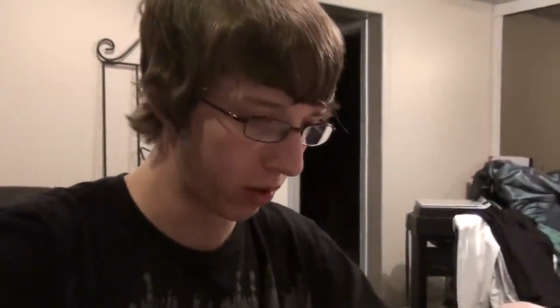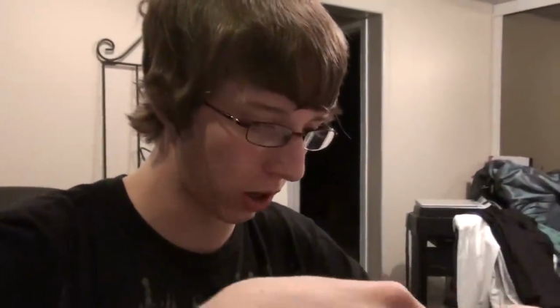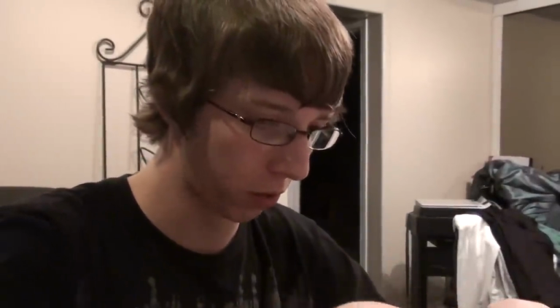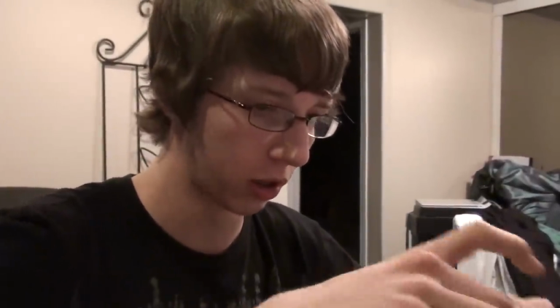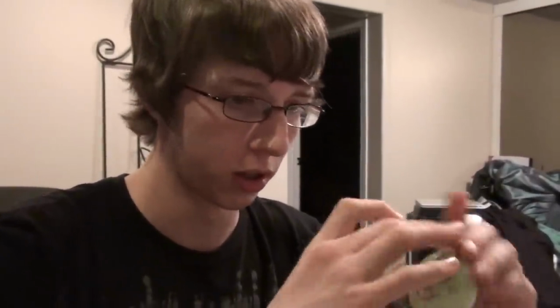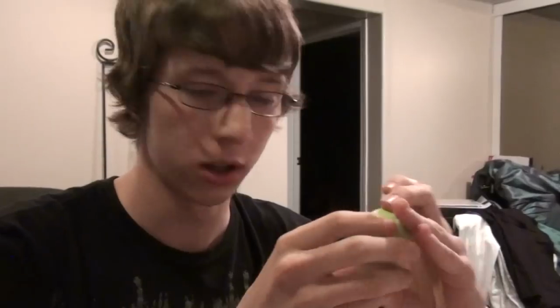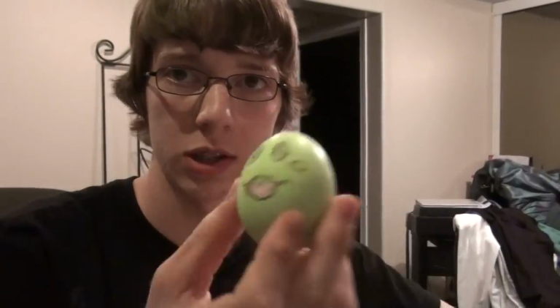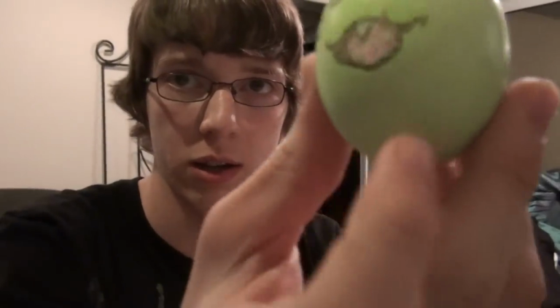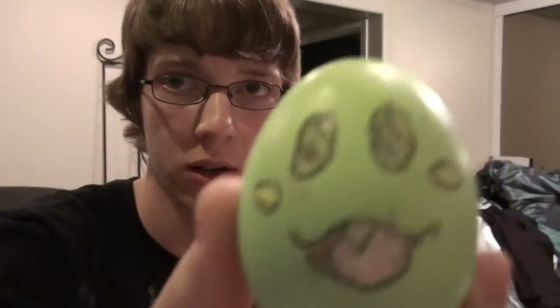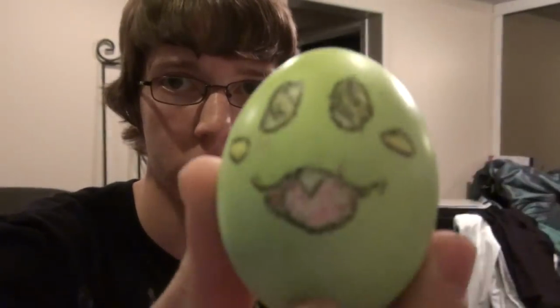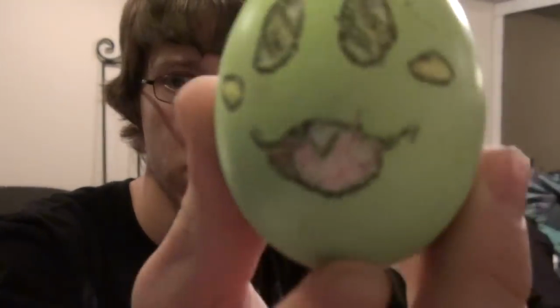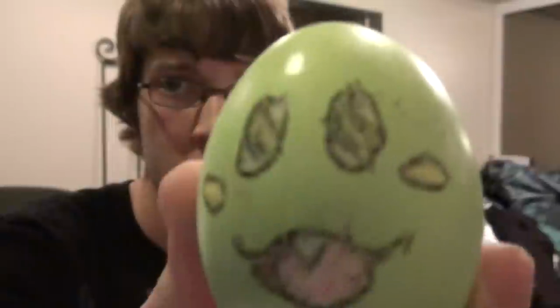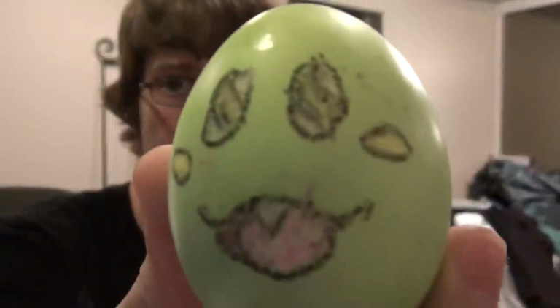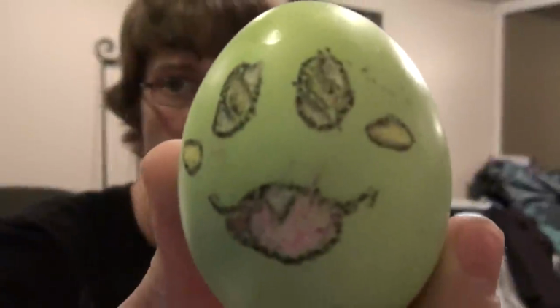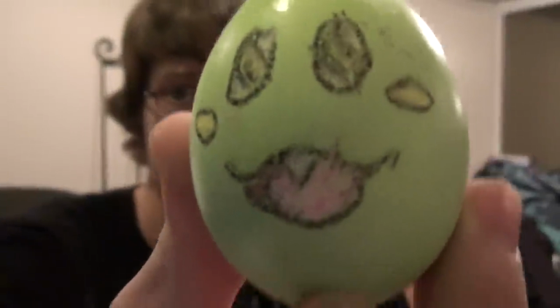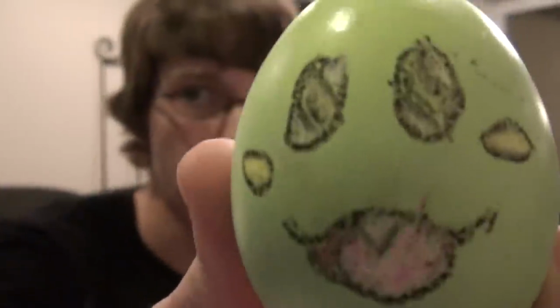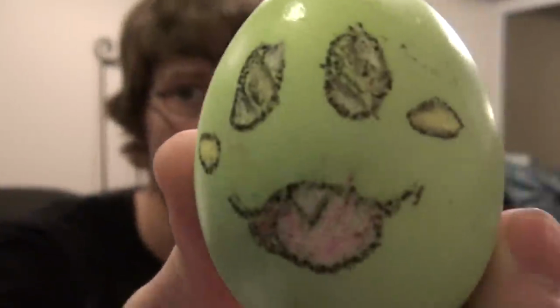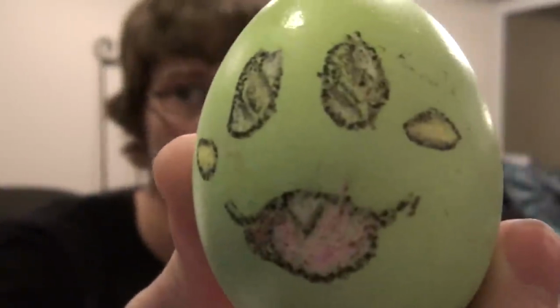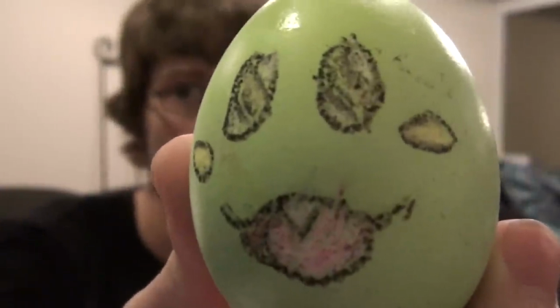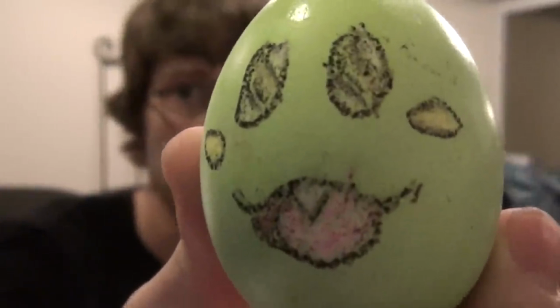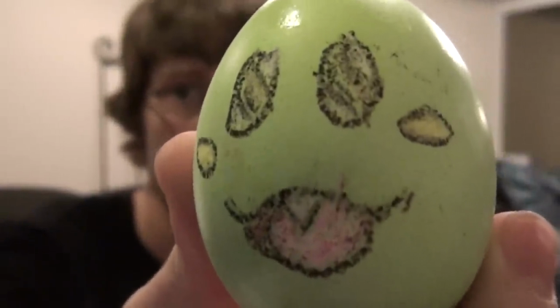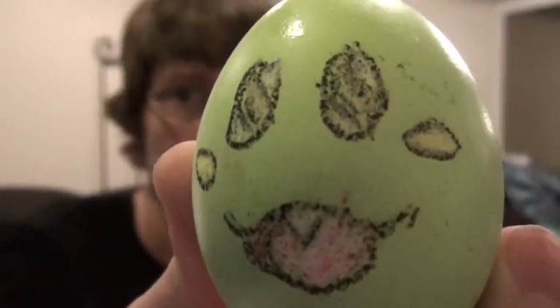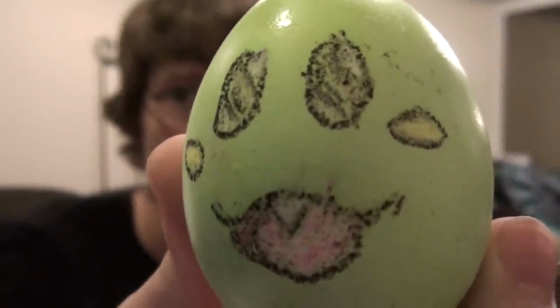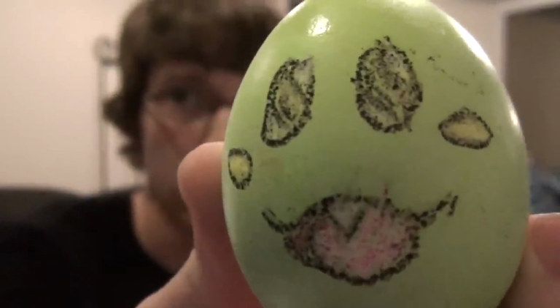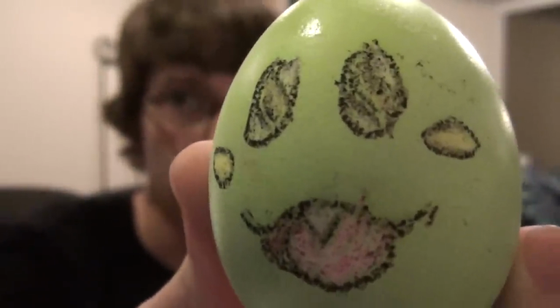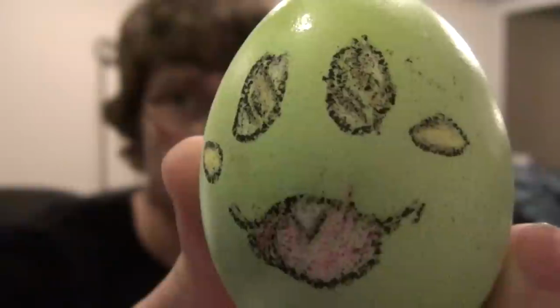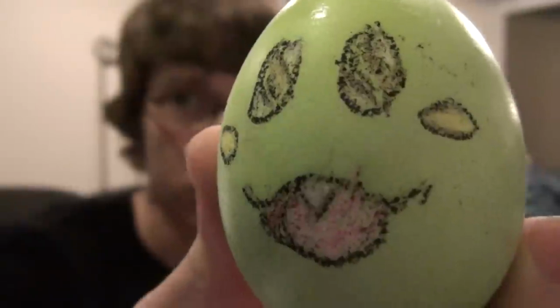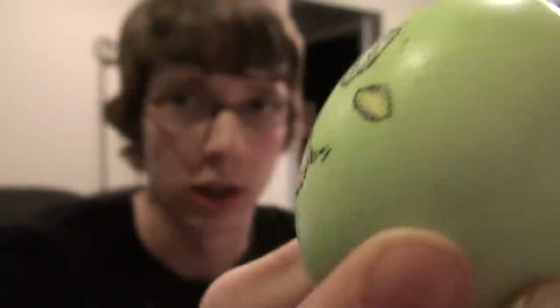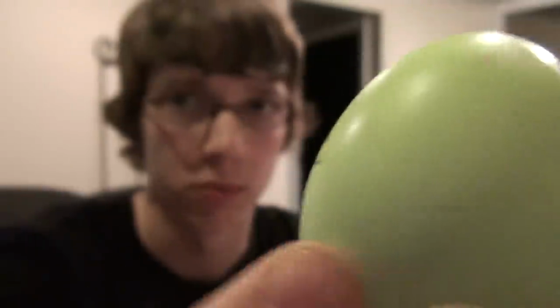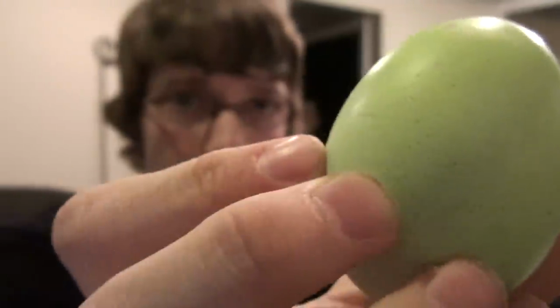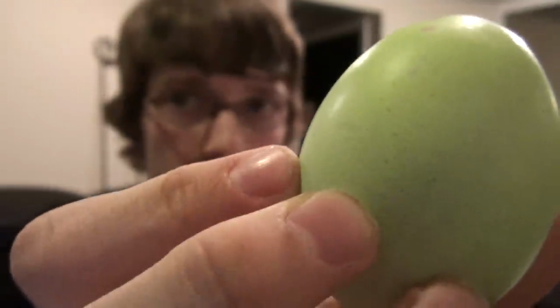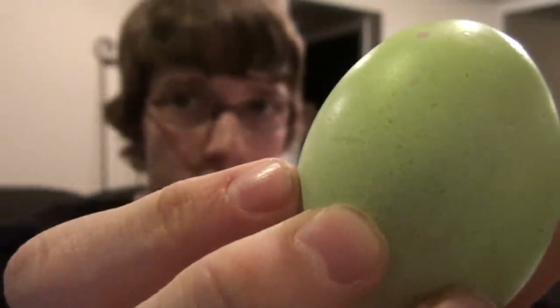We start off with this guy. This is supposed to be an egg of Bub from Bubble Bobble, in case you didn't know. I like it. I like this one.